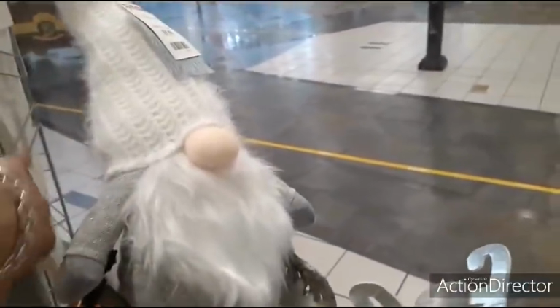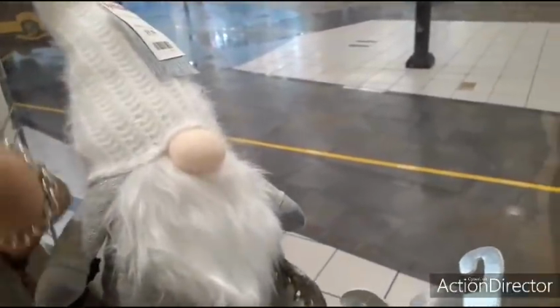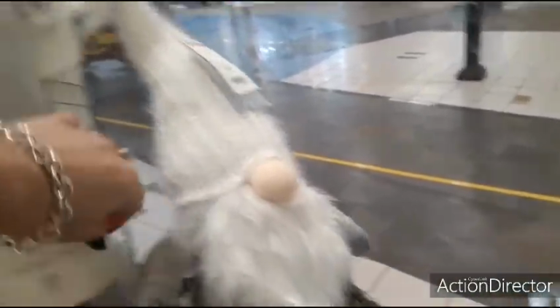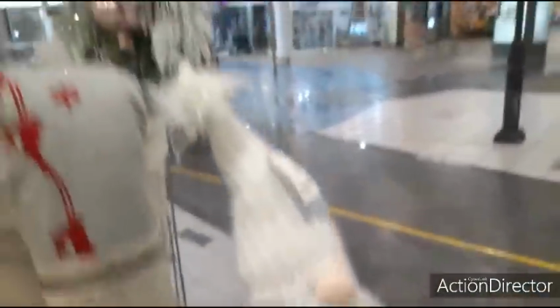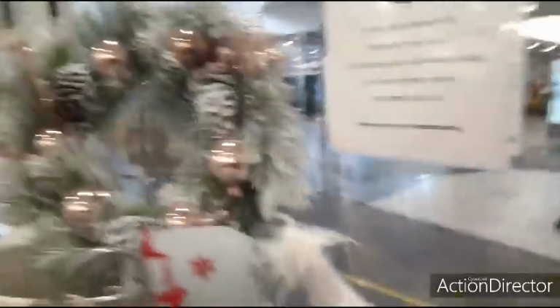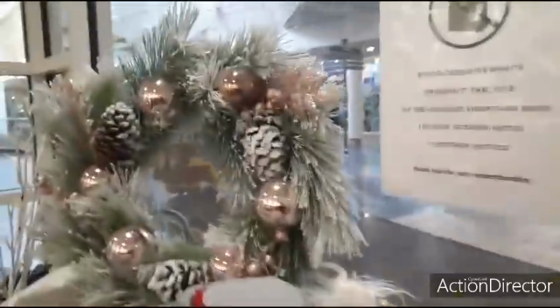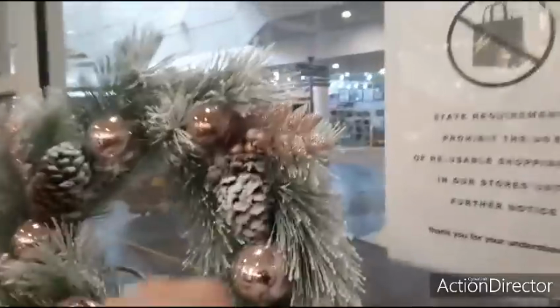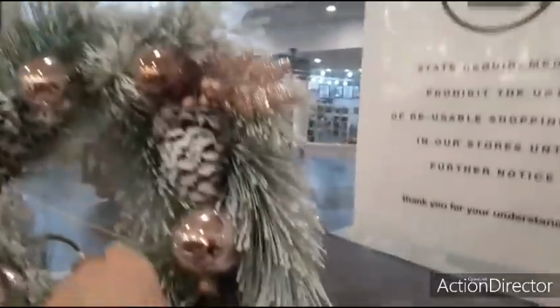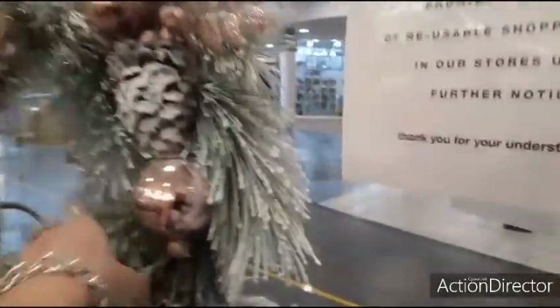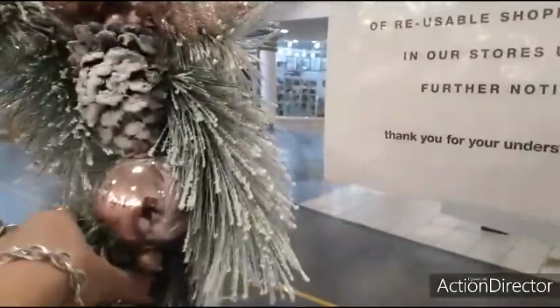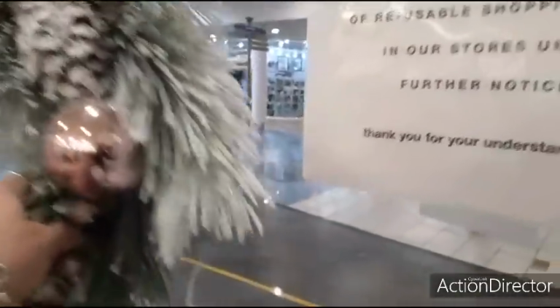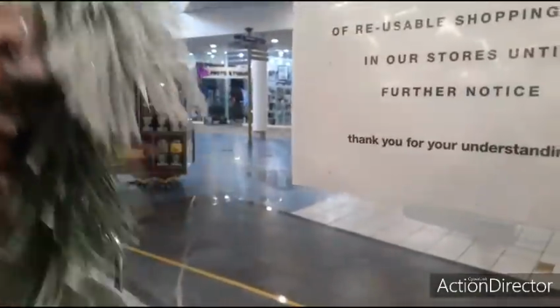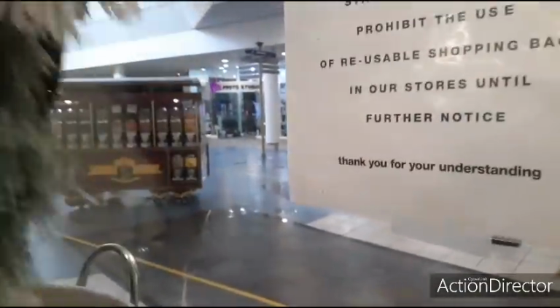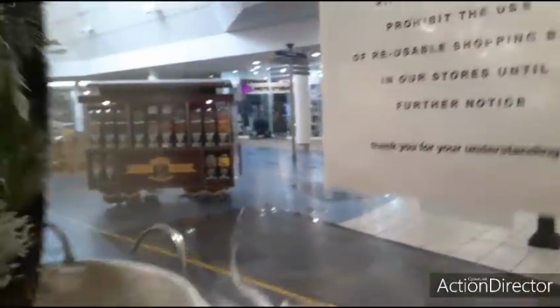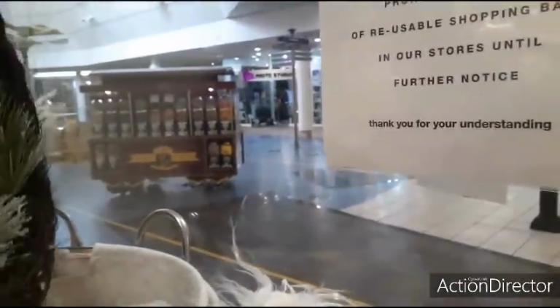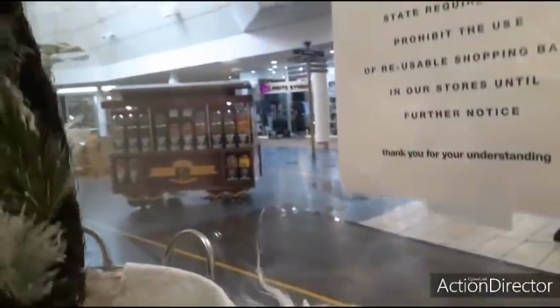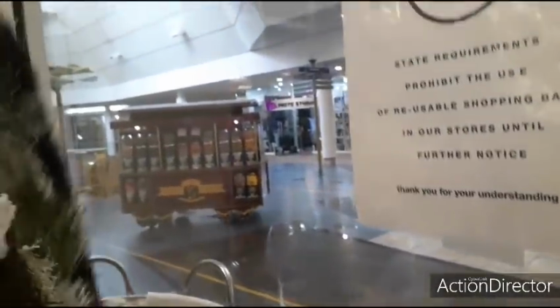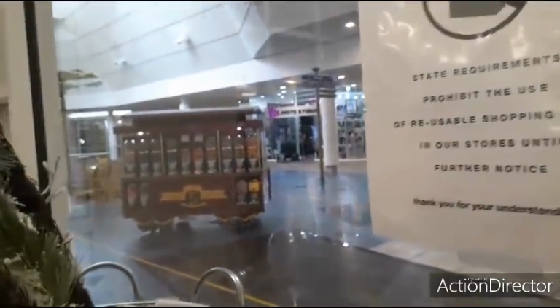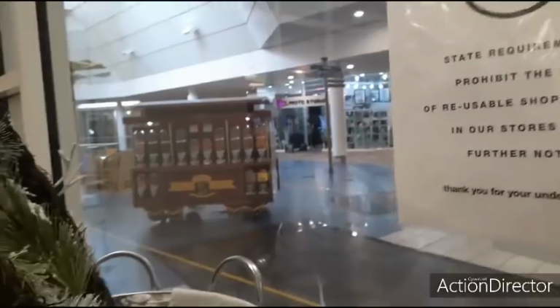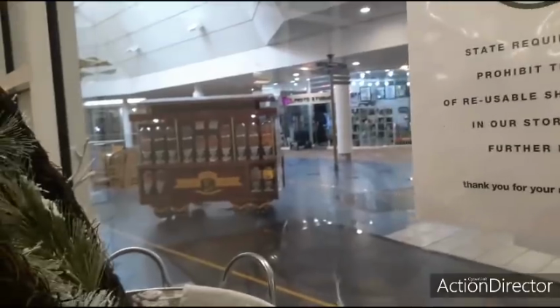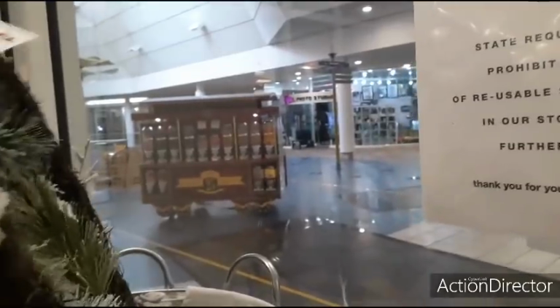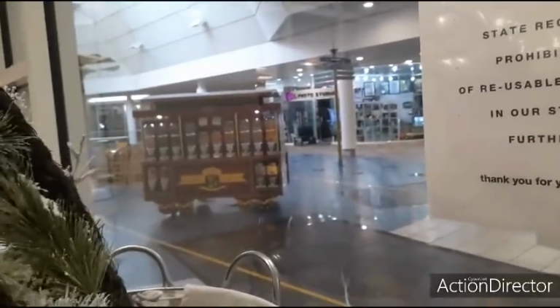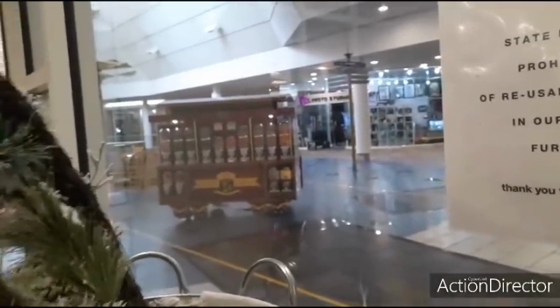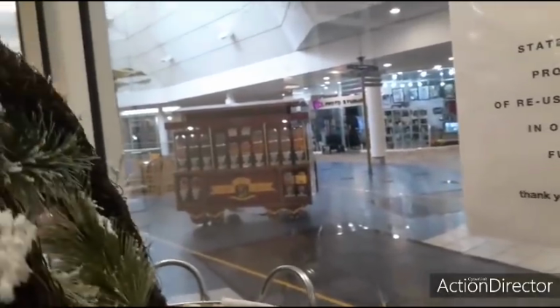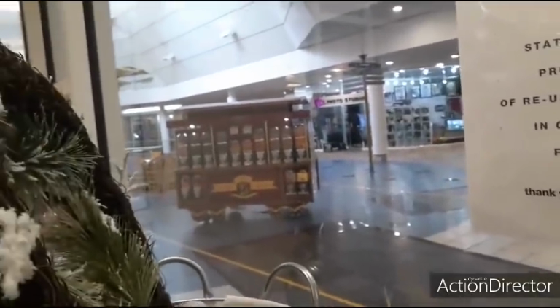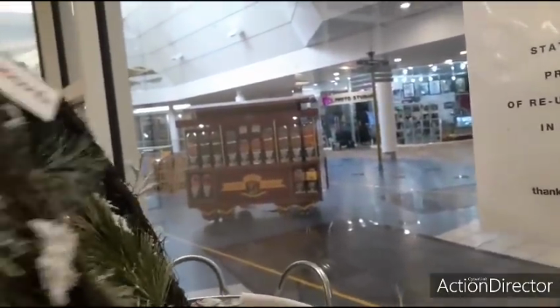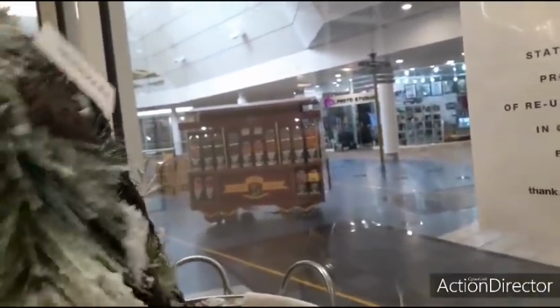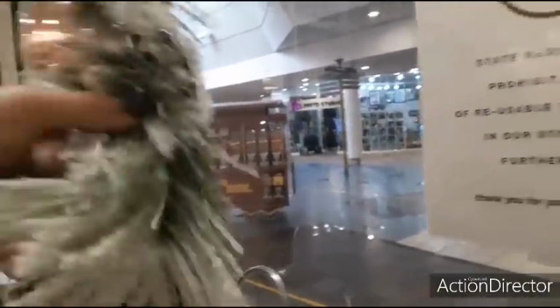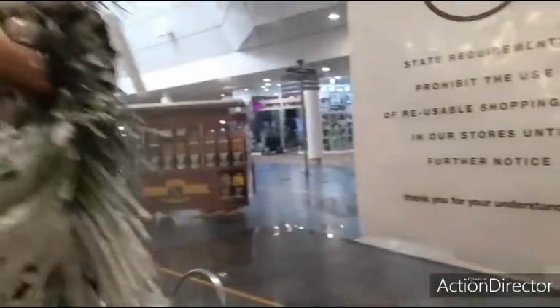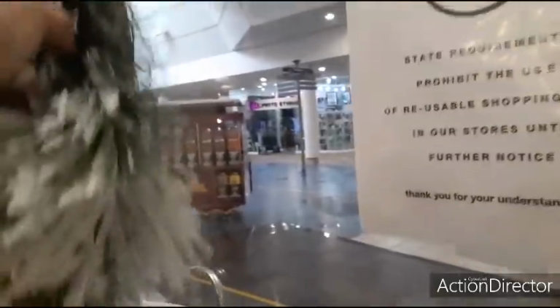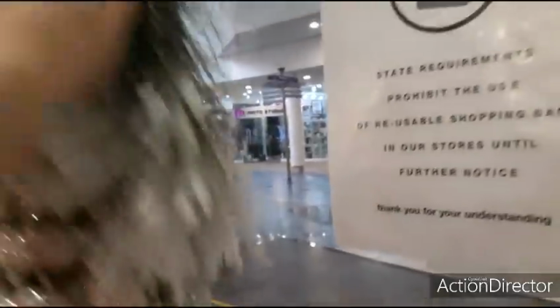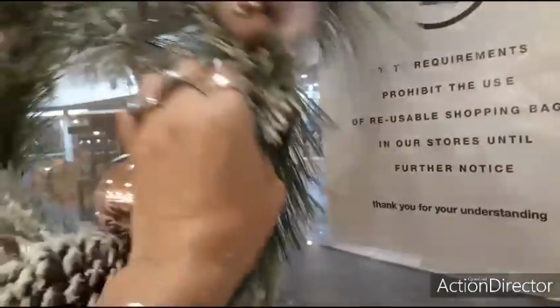Oh, look at that wreath right there — how much is this wreath? $19.99, and look at it — it's gorgeous!